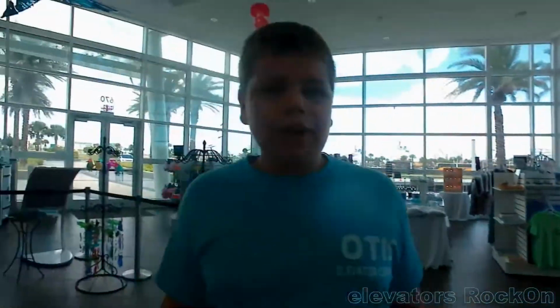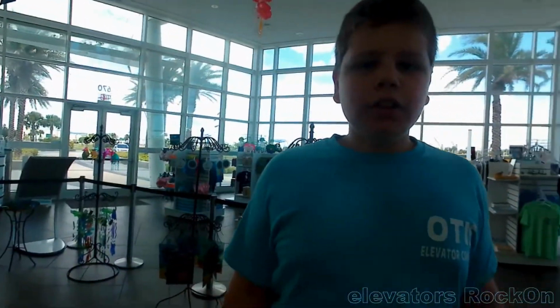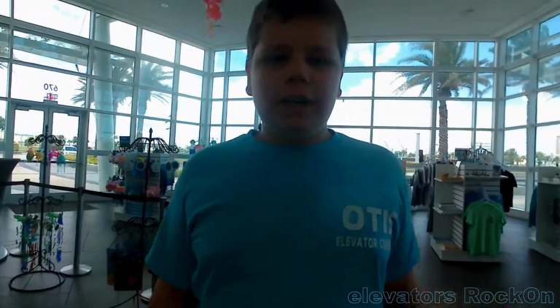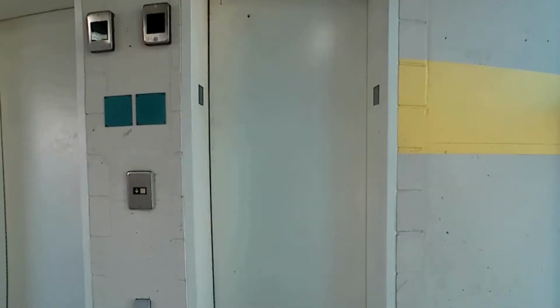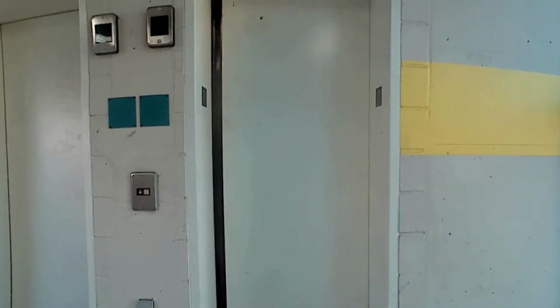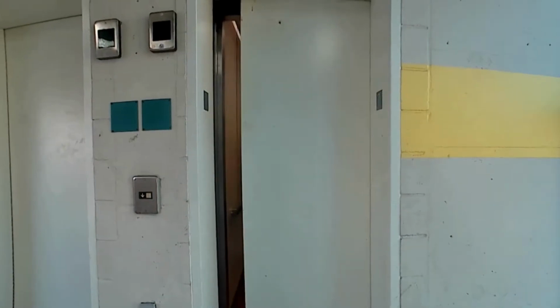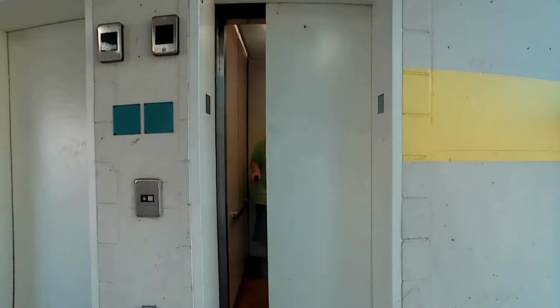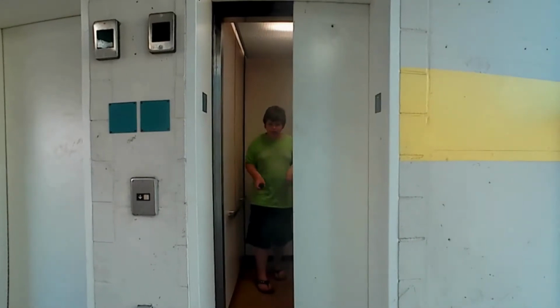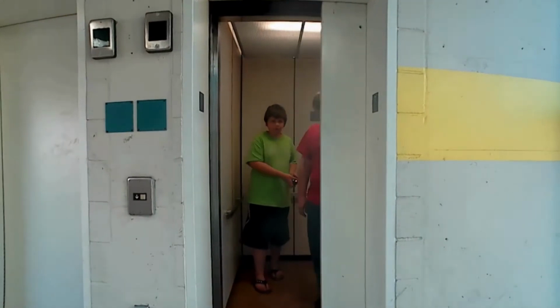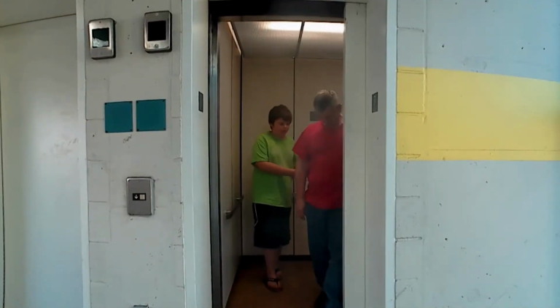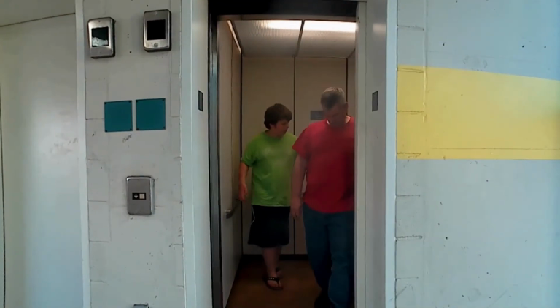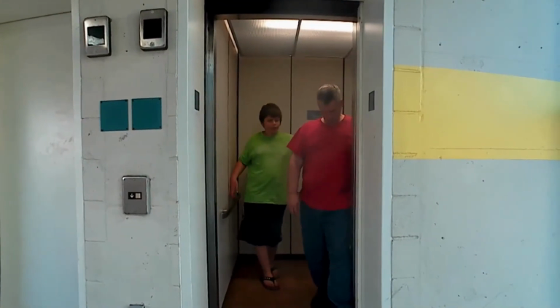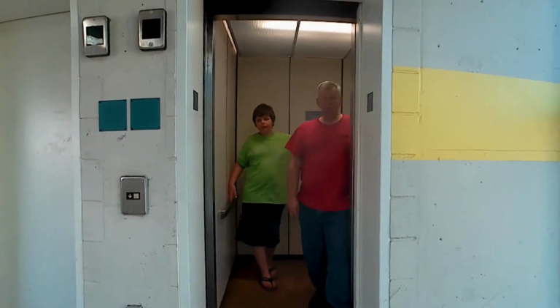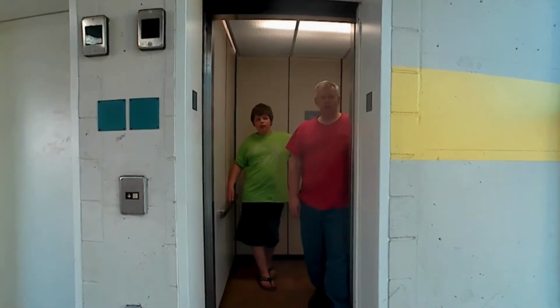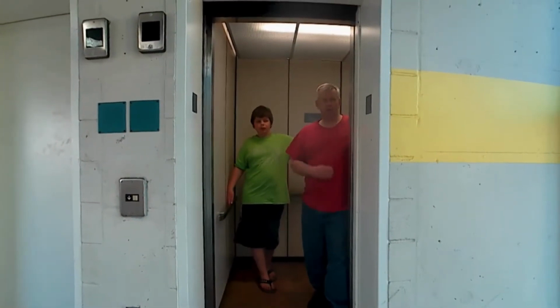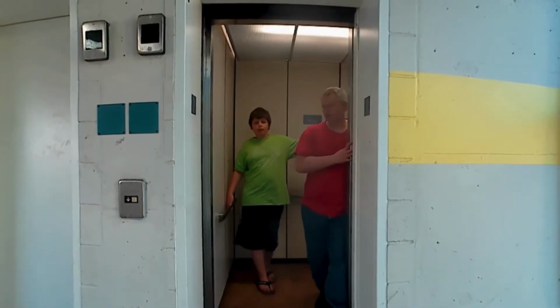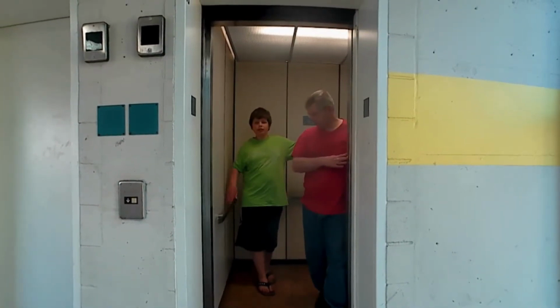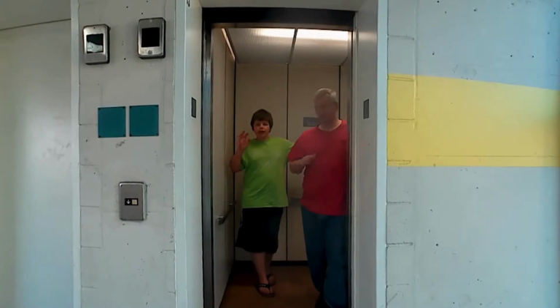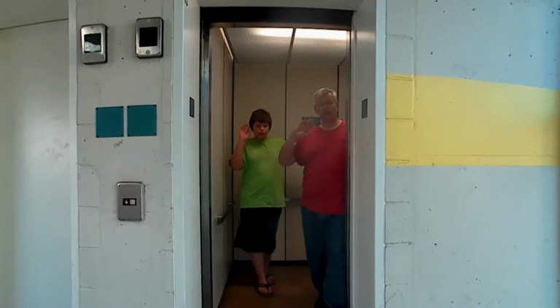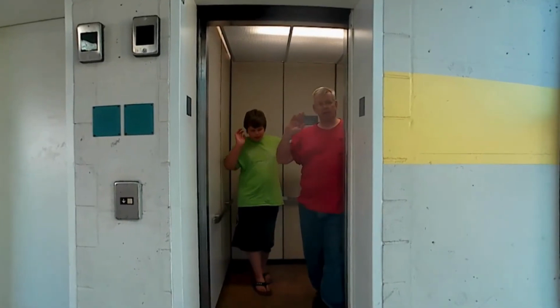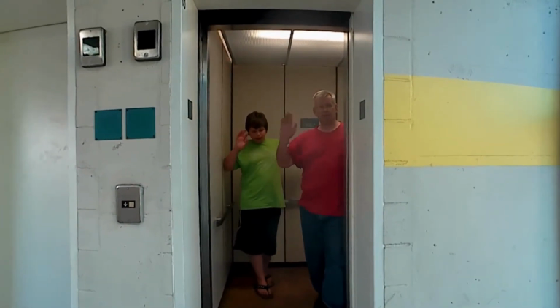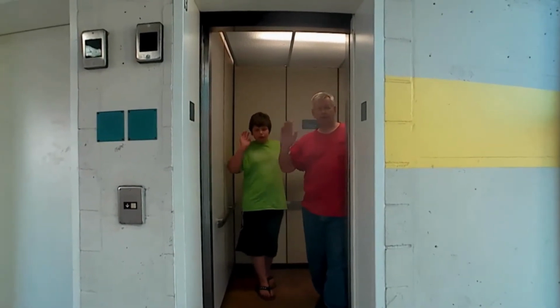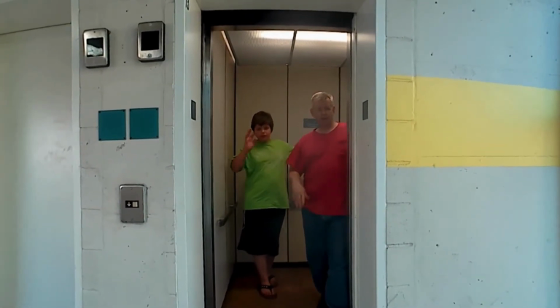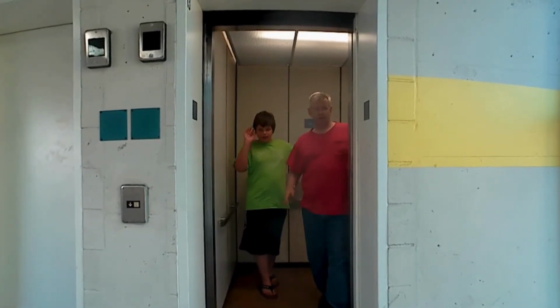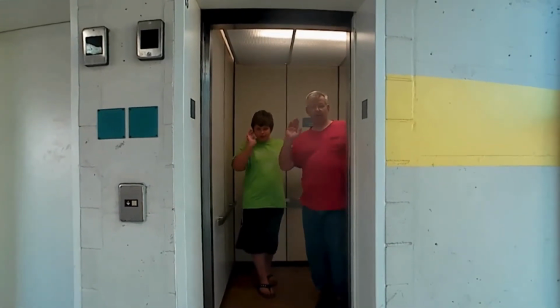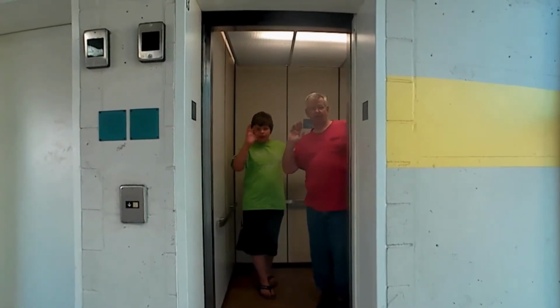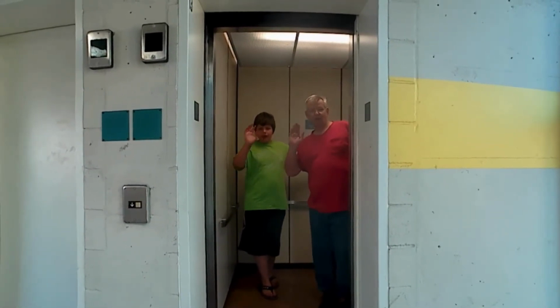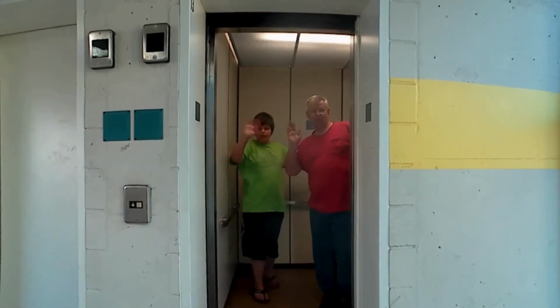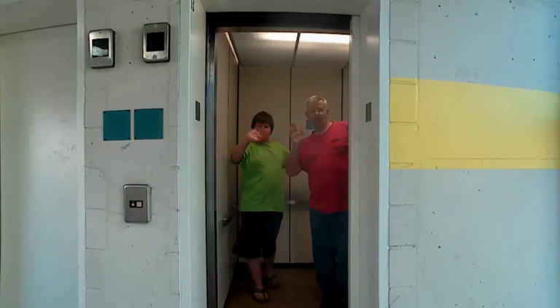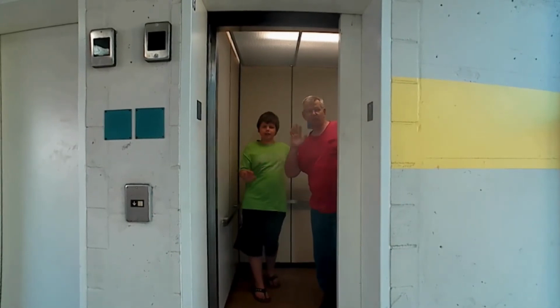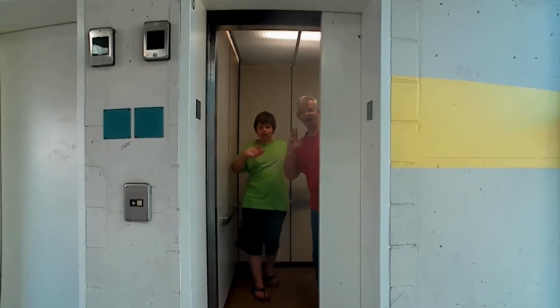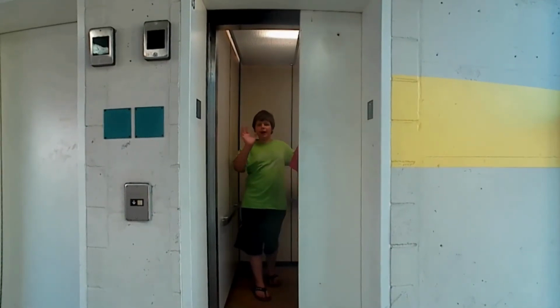That's it and goodbye. Thank you for watching and don't forget to subscribe. Hit the like button. That's it and goodbye. Bye.